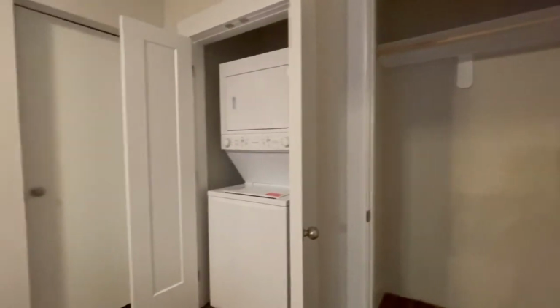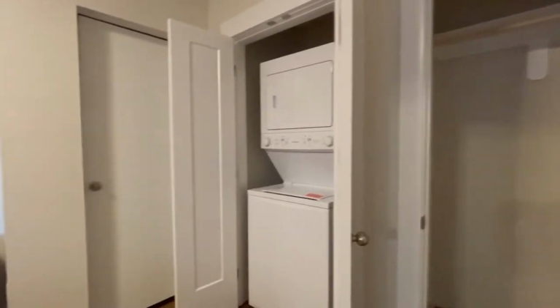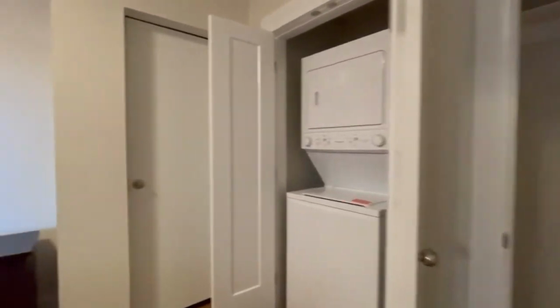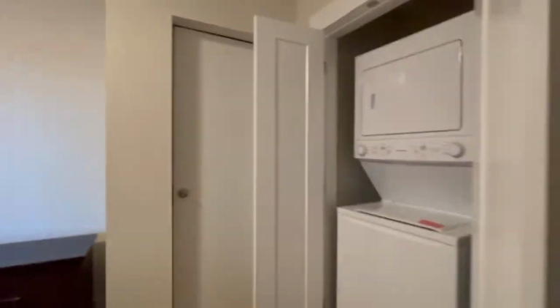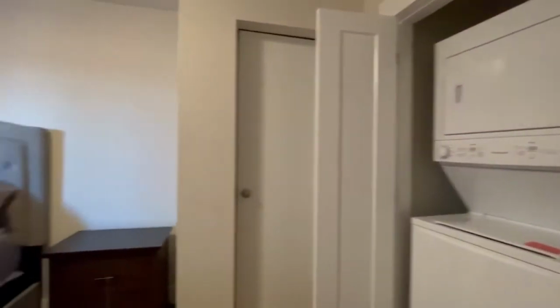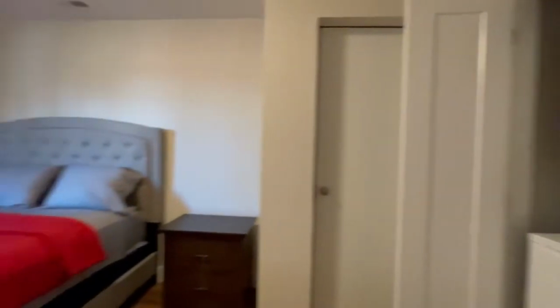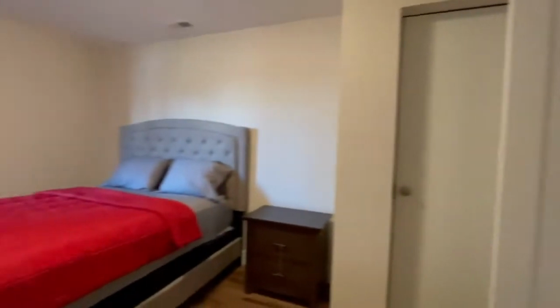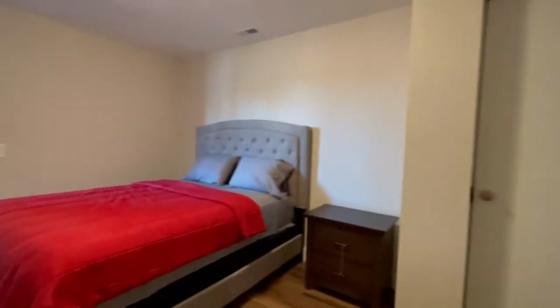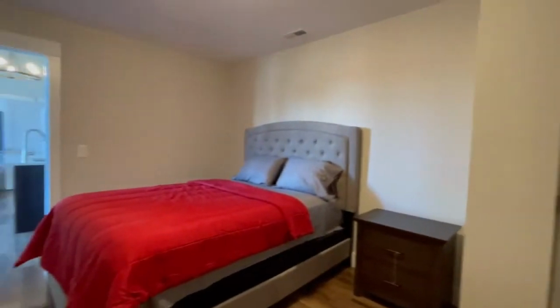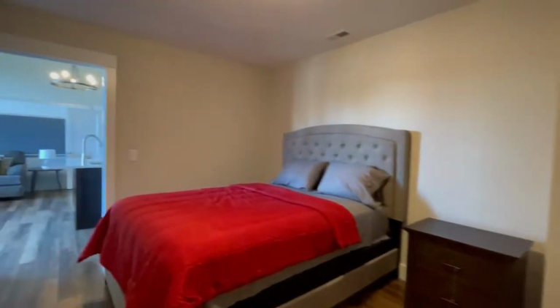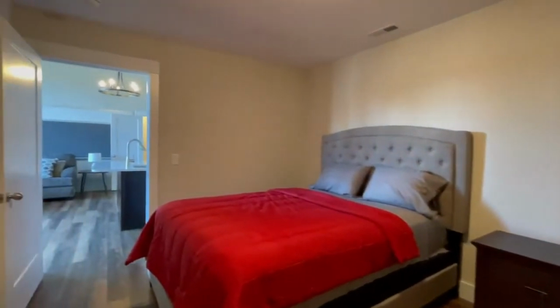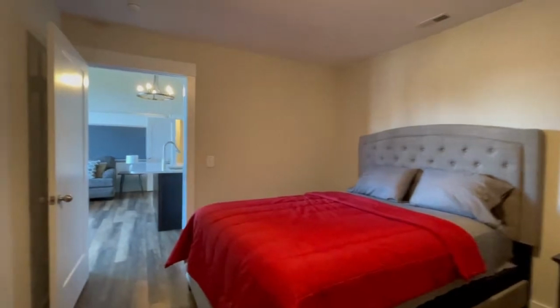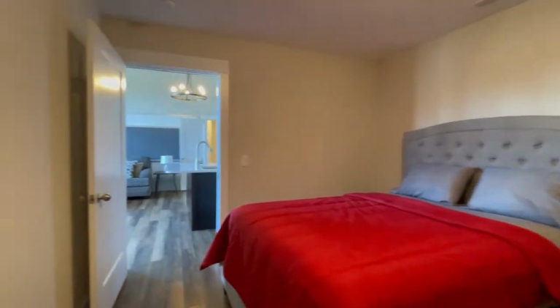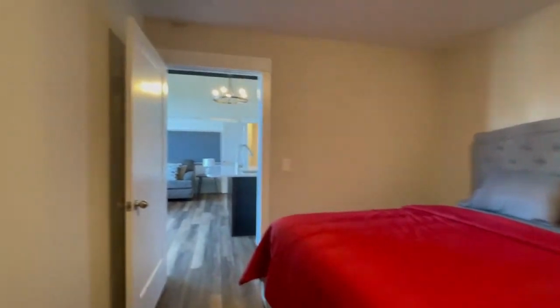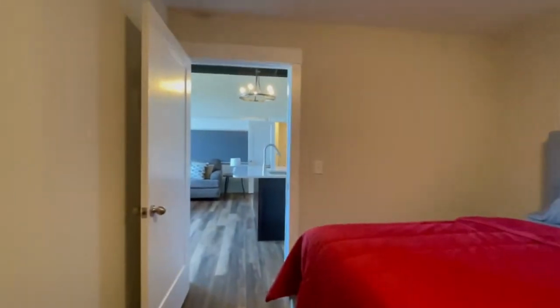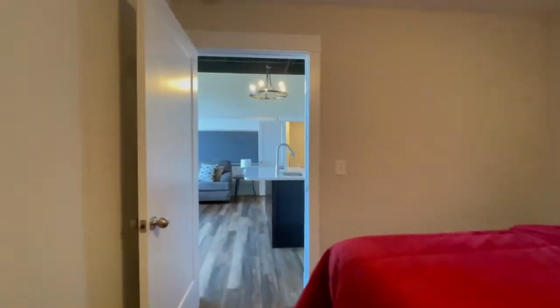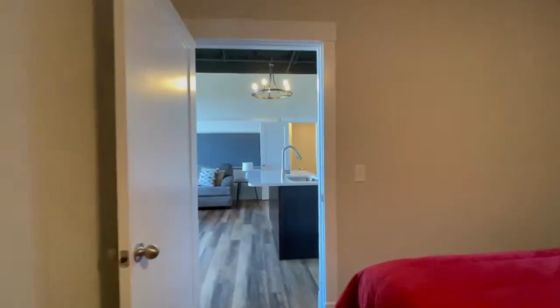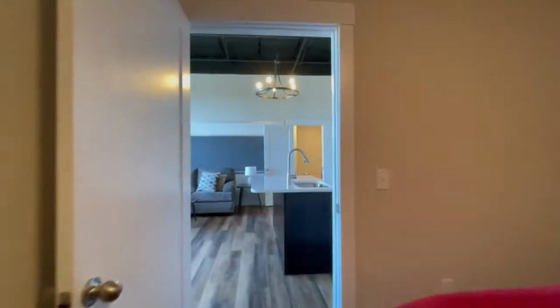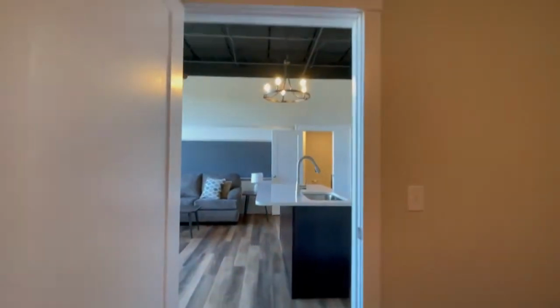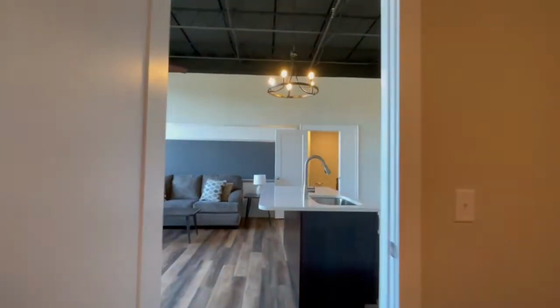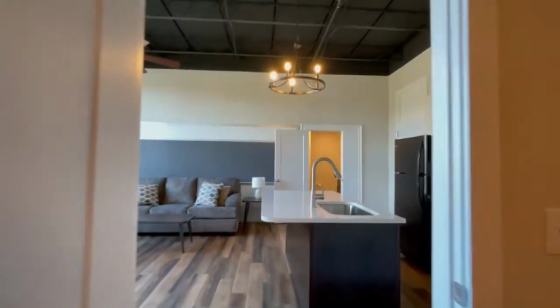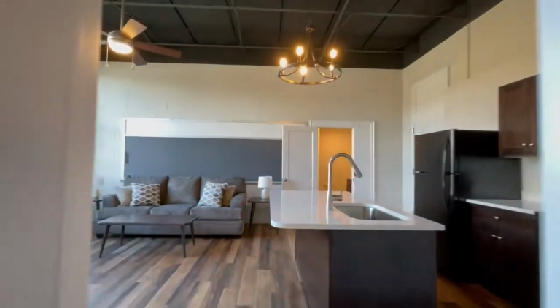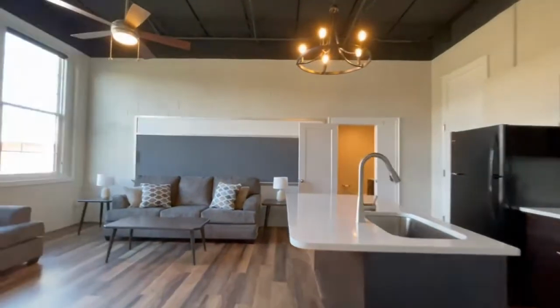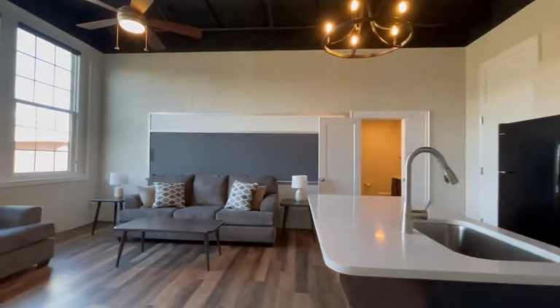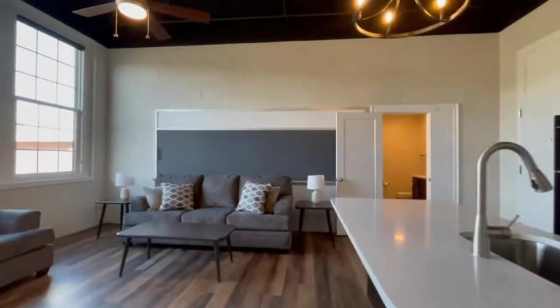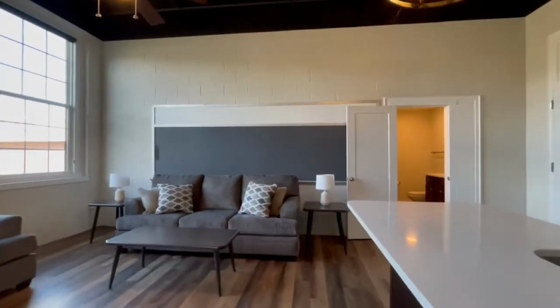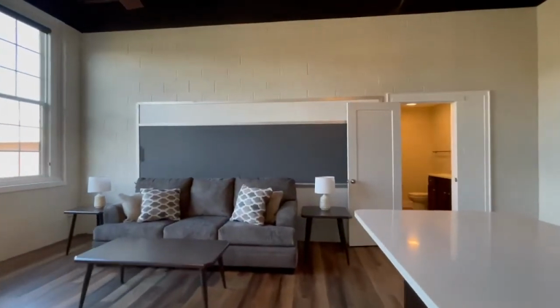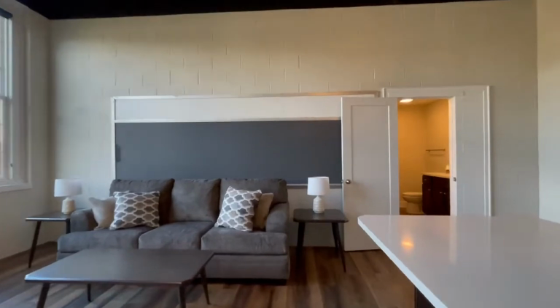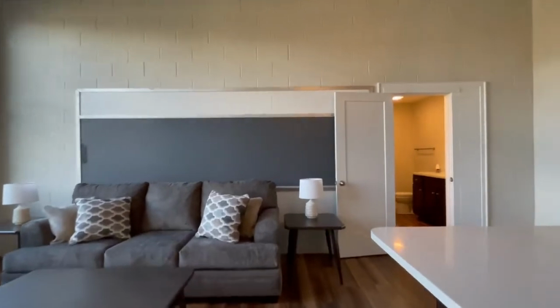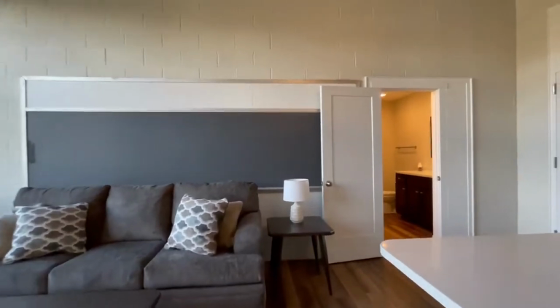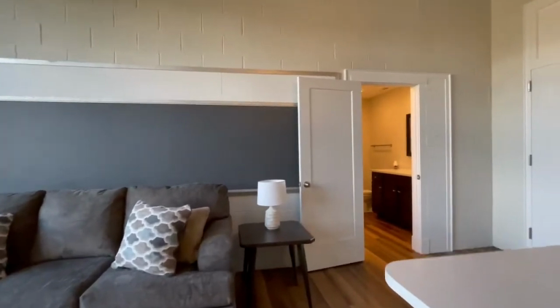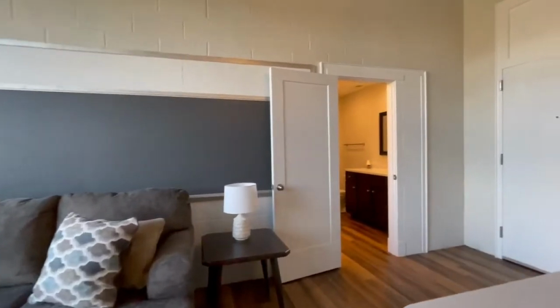With this apartment, the electricity, cable, internet, and water will be included, so you pay one bill and get it all.